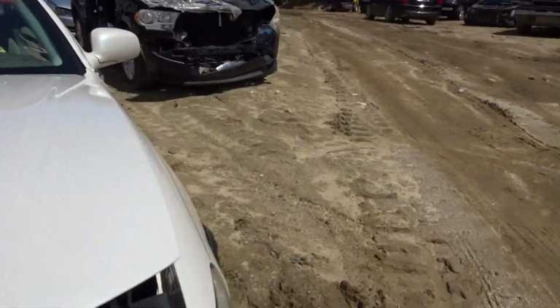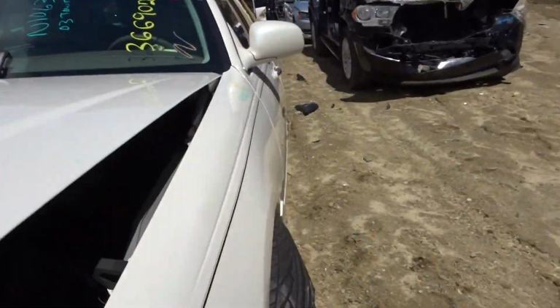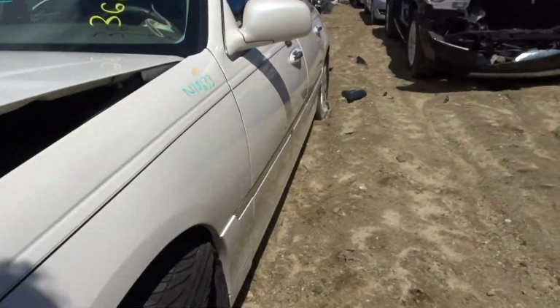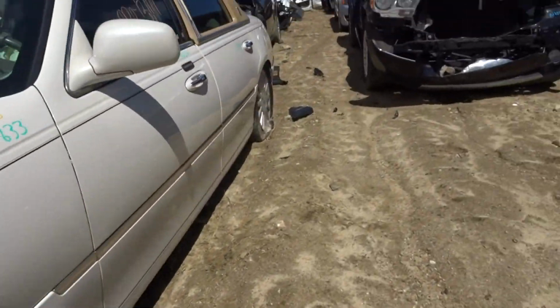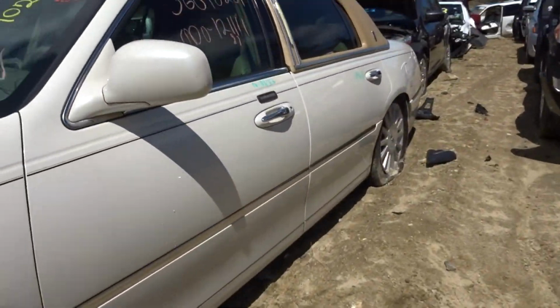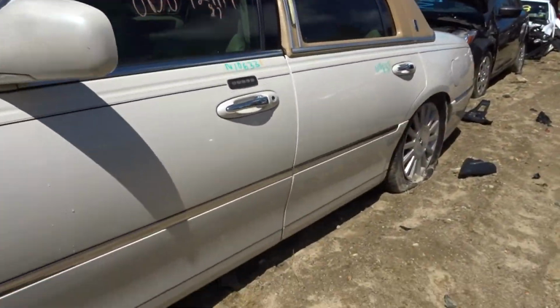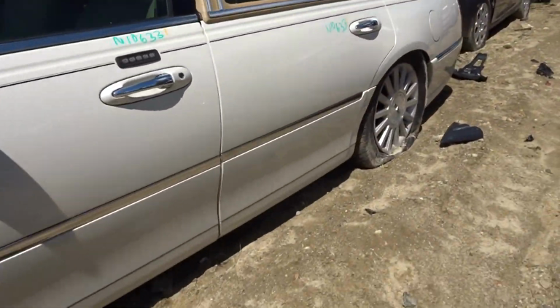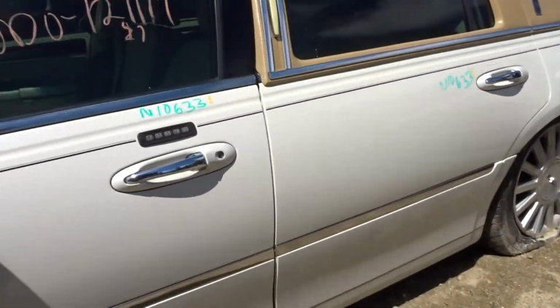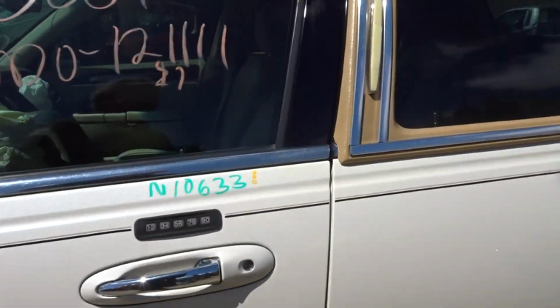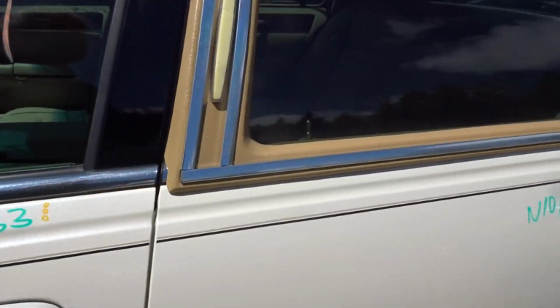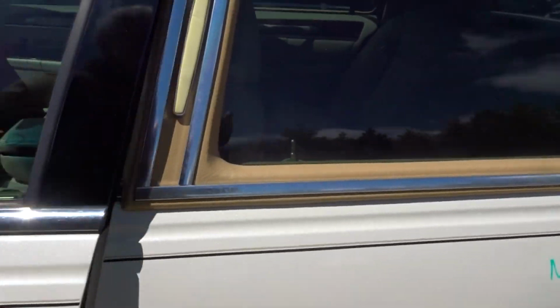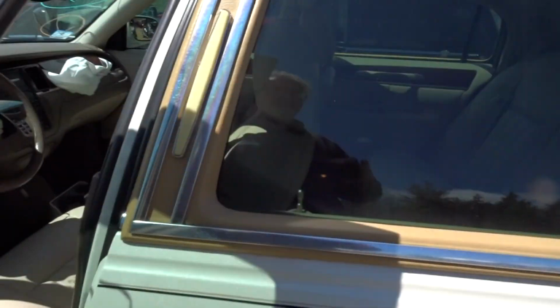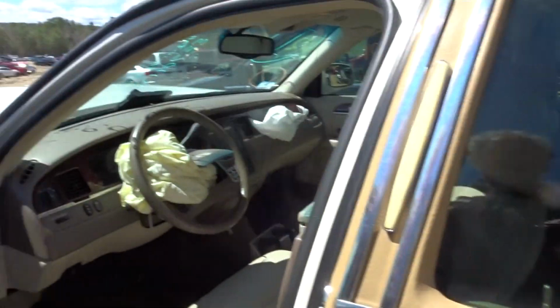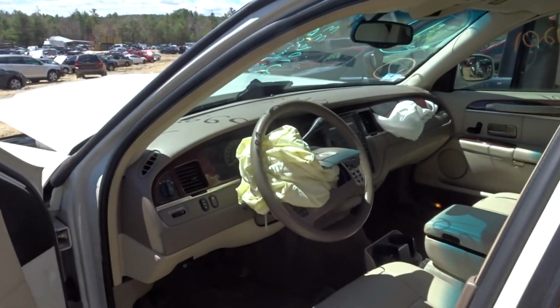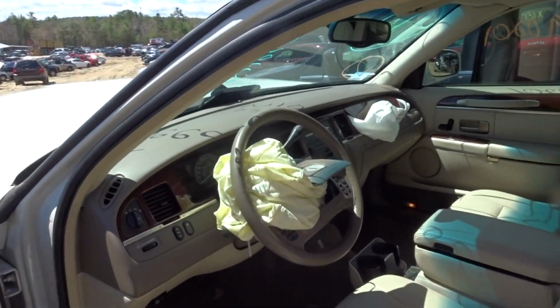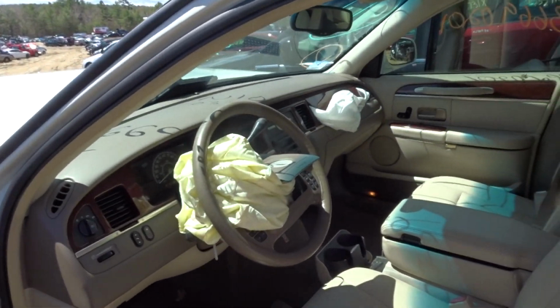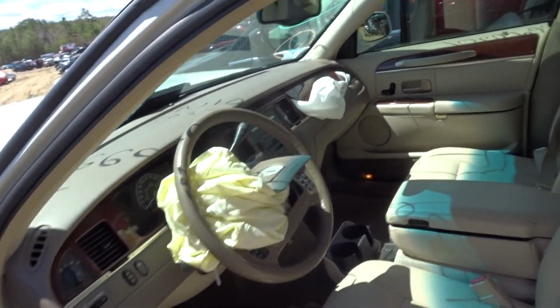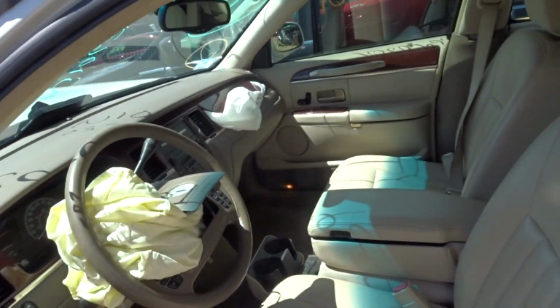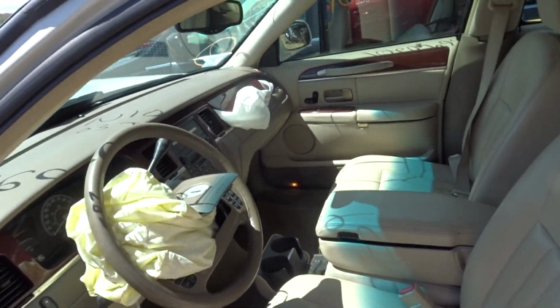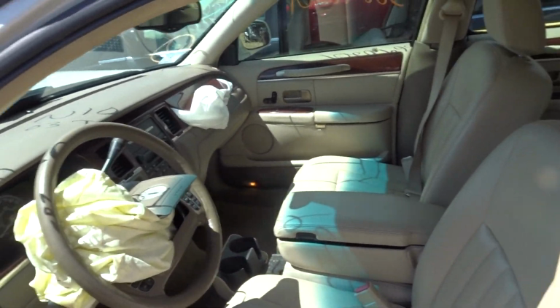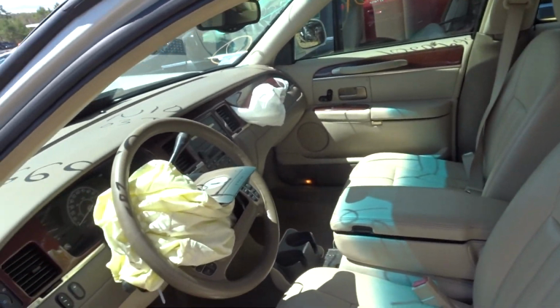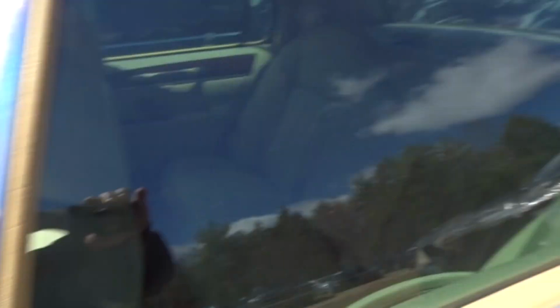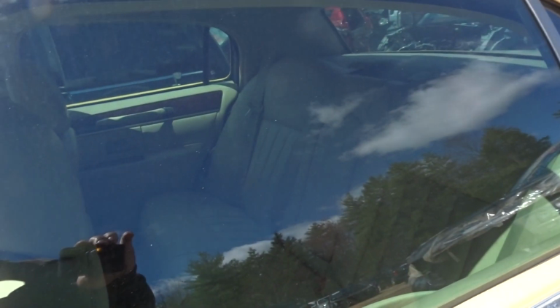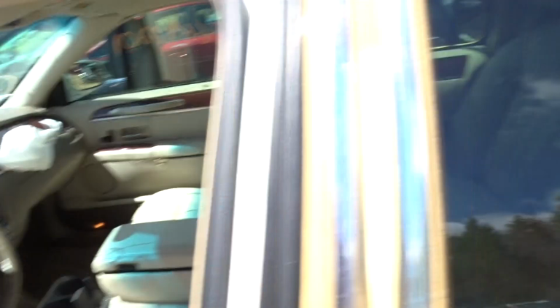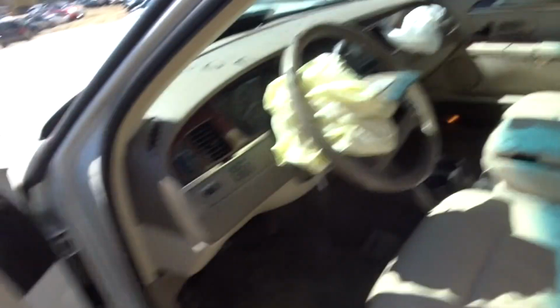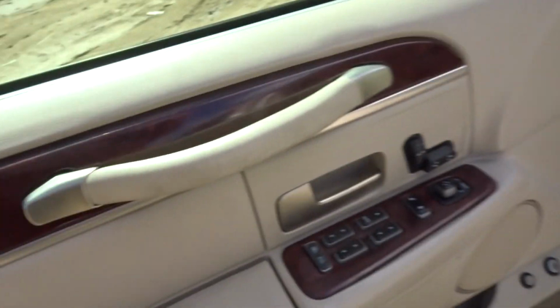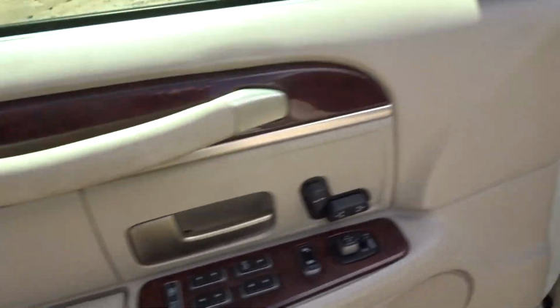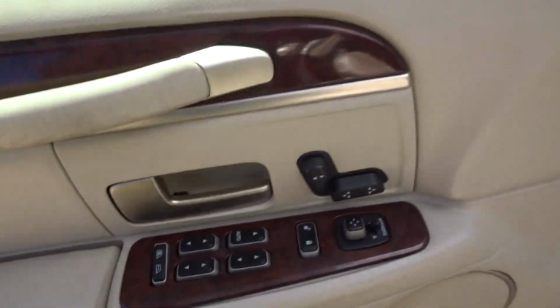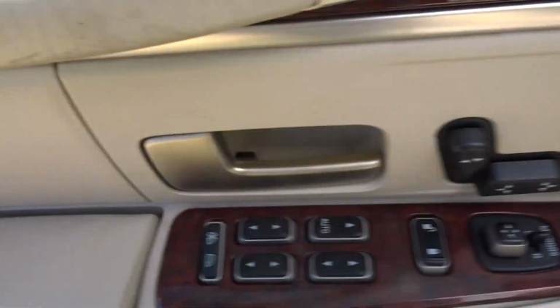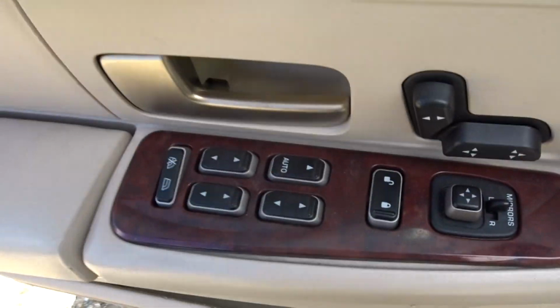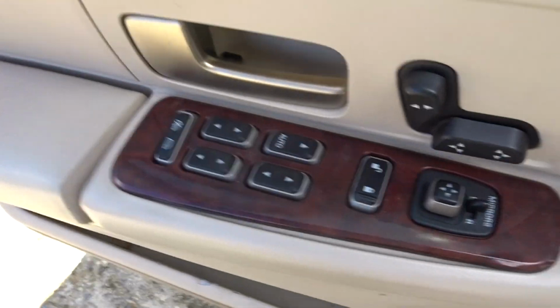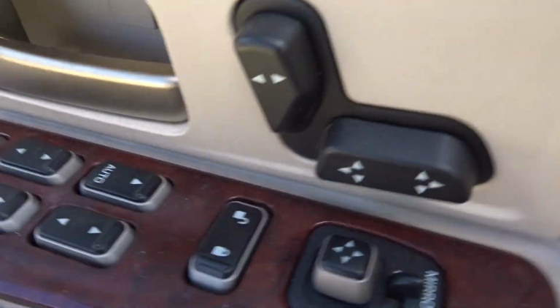Interior tan leather. It's got the 60/40/40/20 with the armrest, without a phone. Bench in the back. Driver side door panel with master window switch.